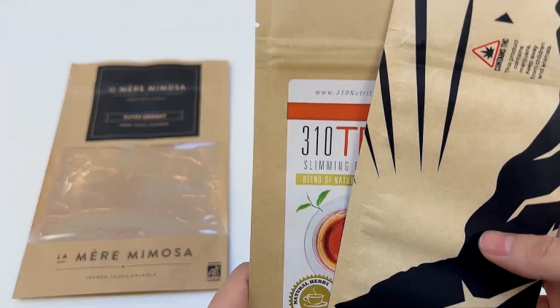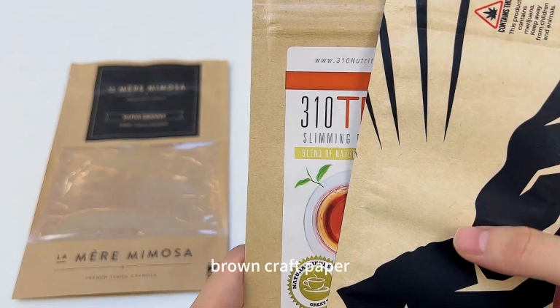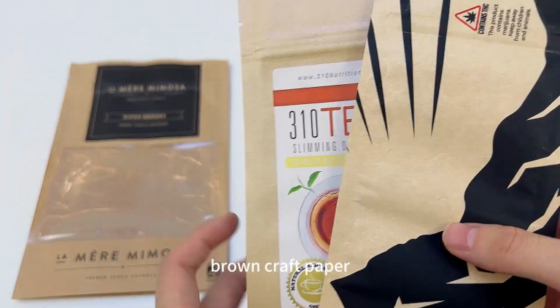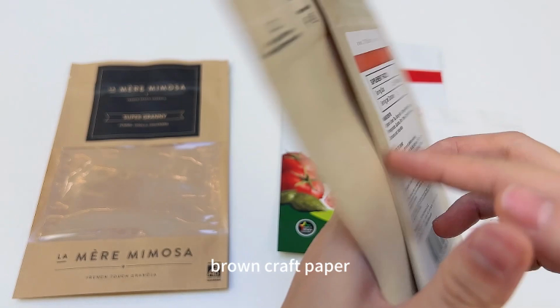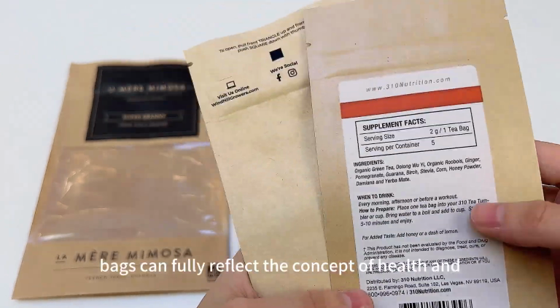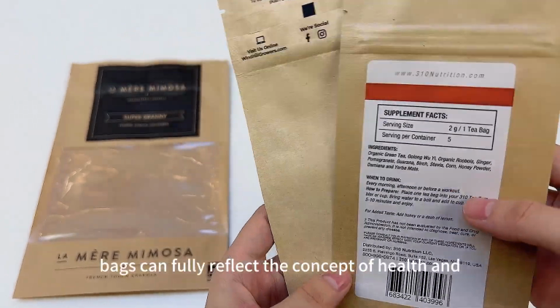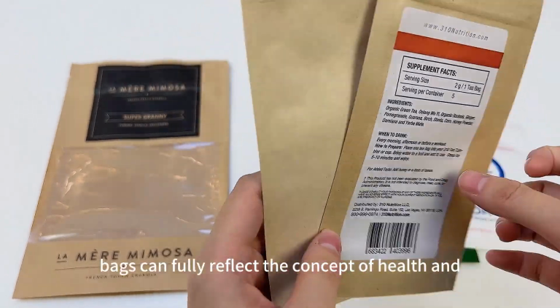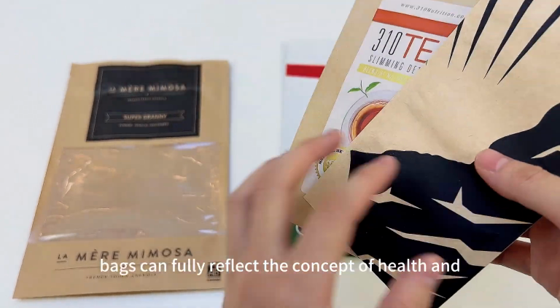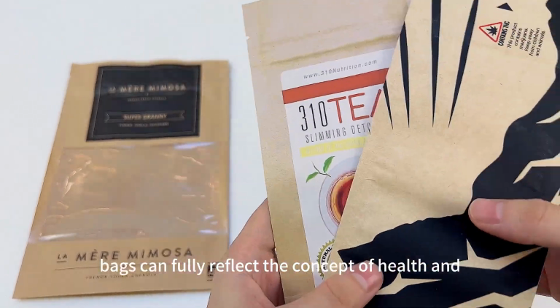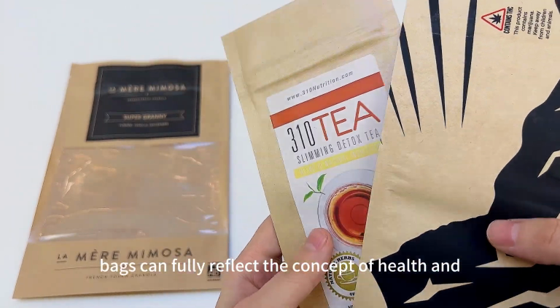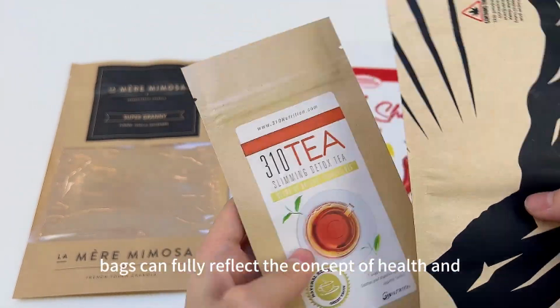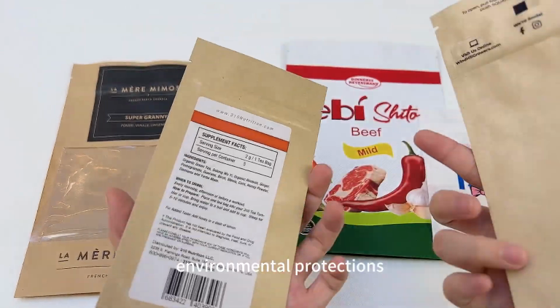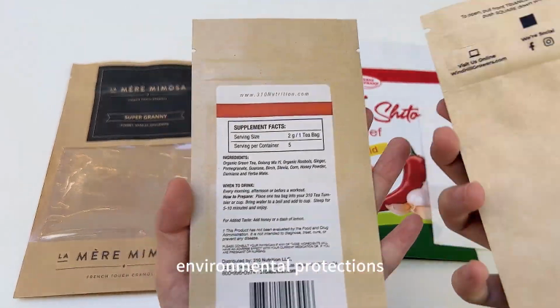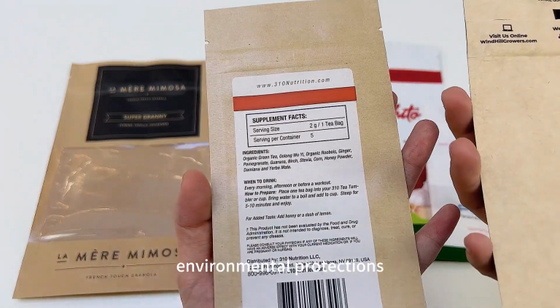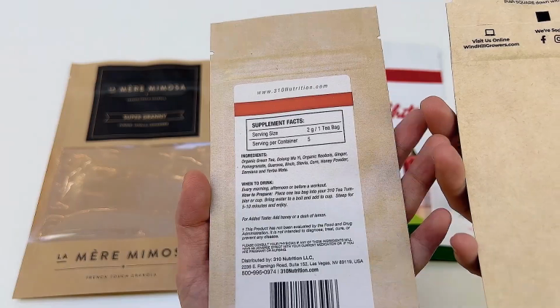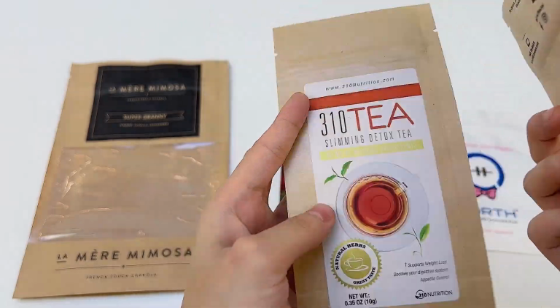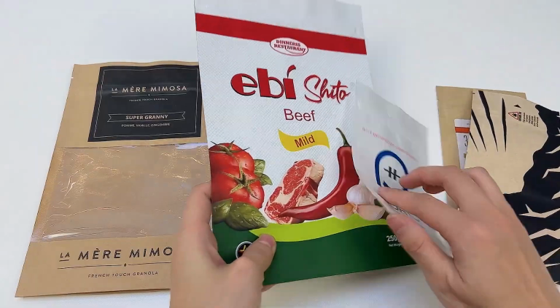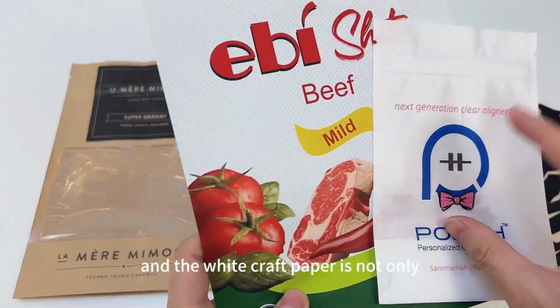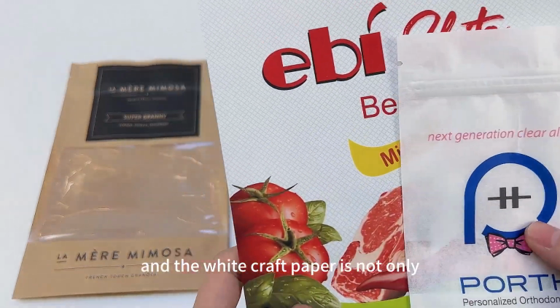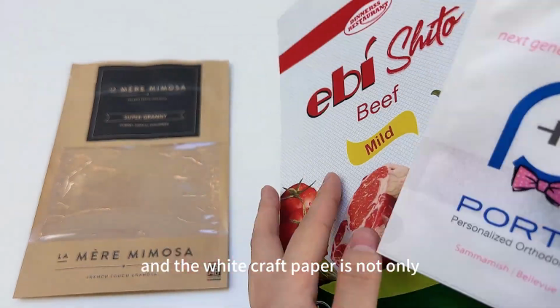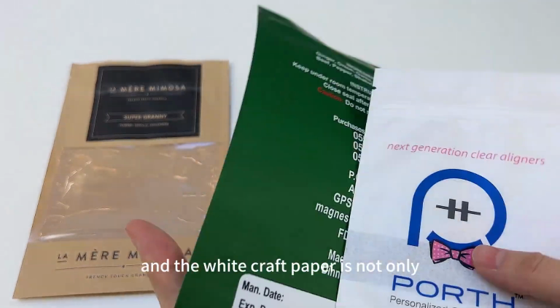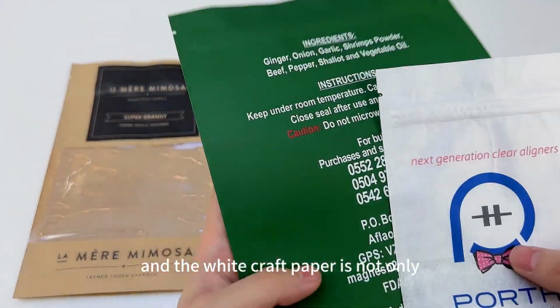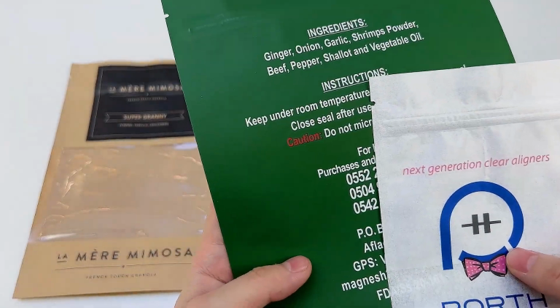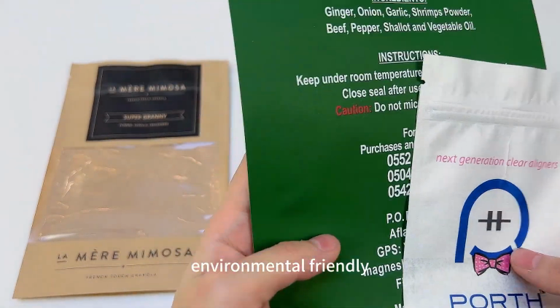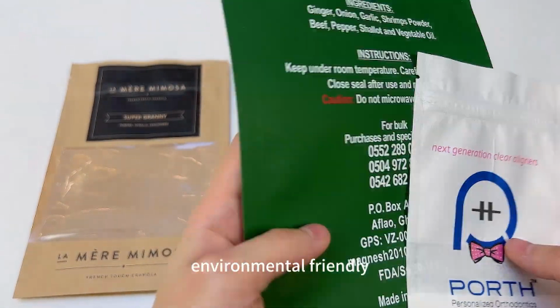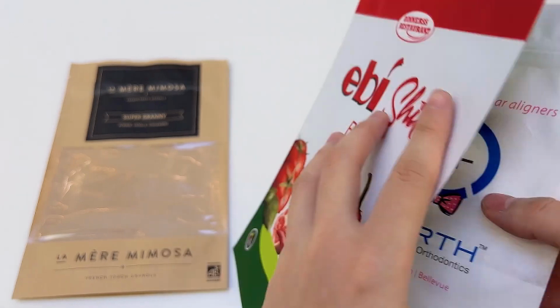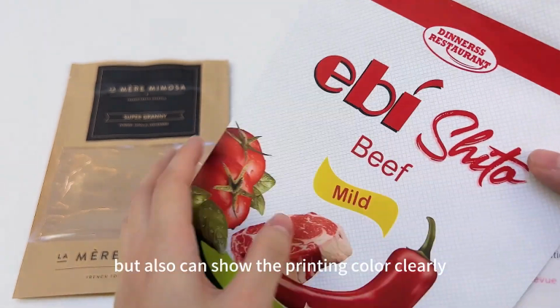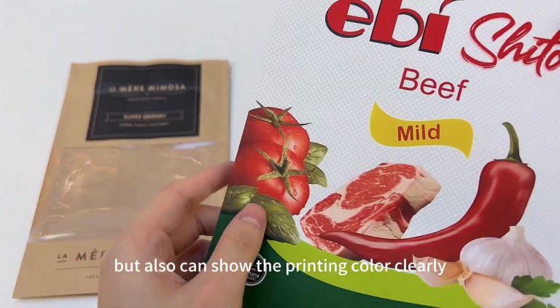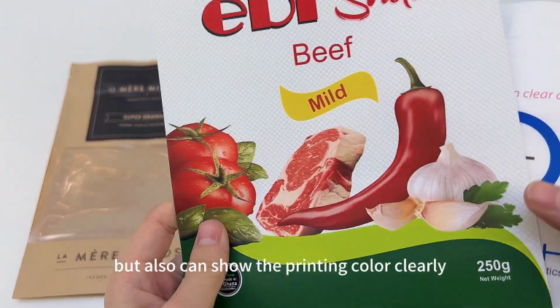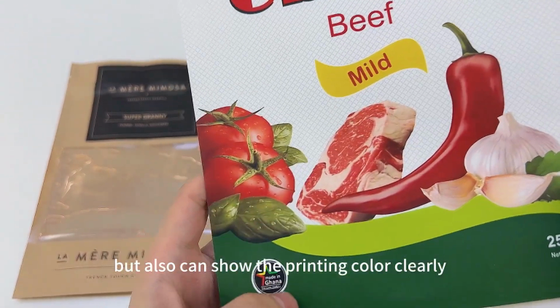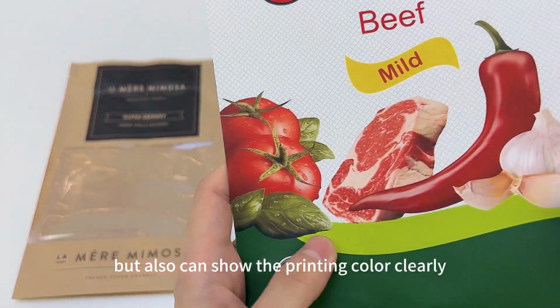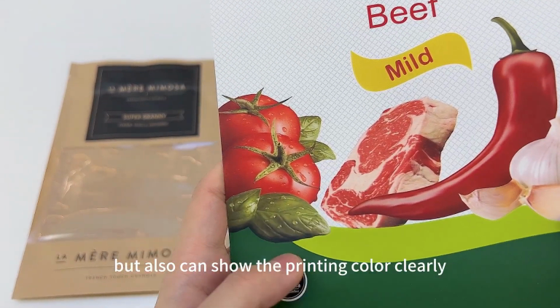Brown craft paper bags can fully reflect the concept of healthy and environmental protection. And the white craft paper is not only environmentally friendly, but also can show the printing color clearly.